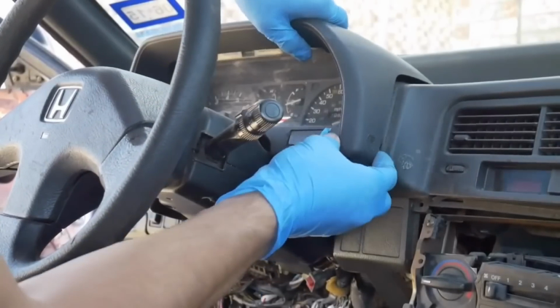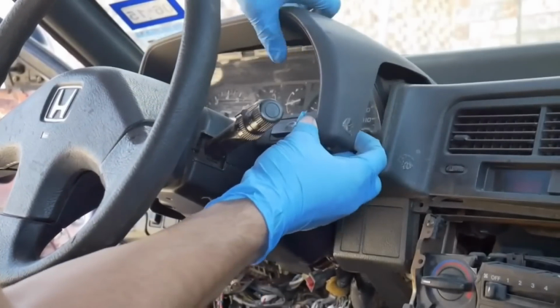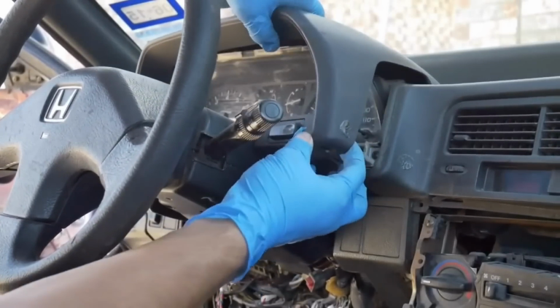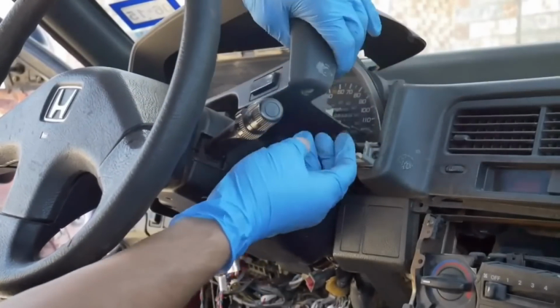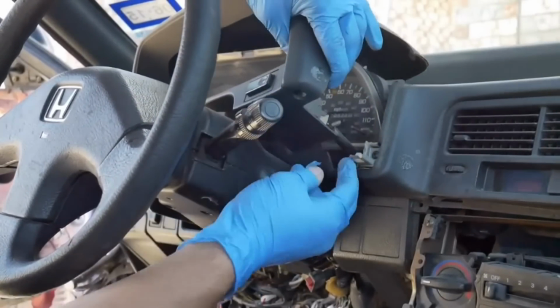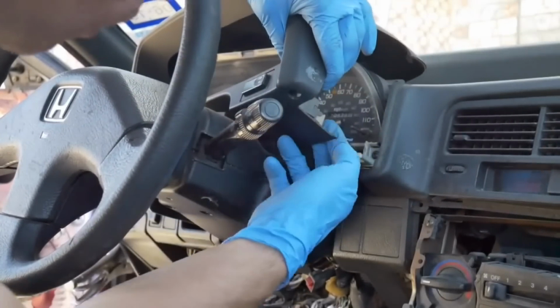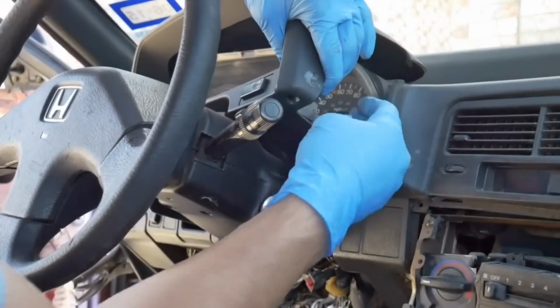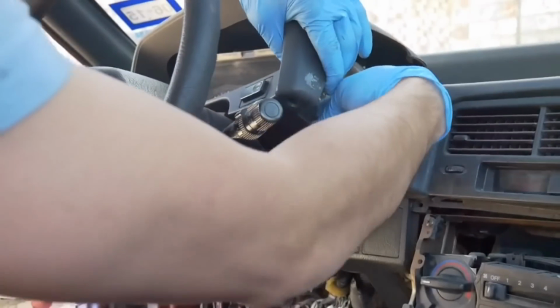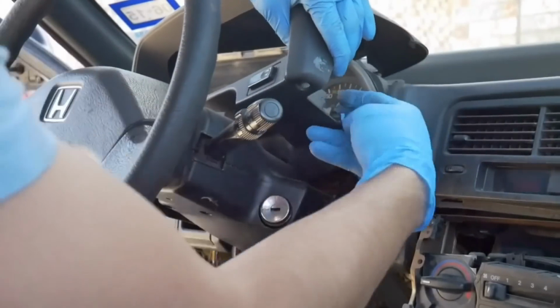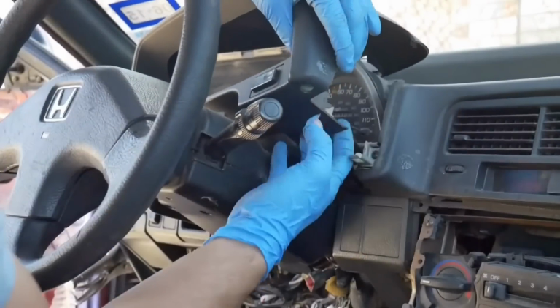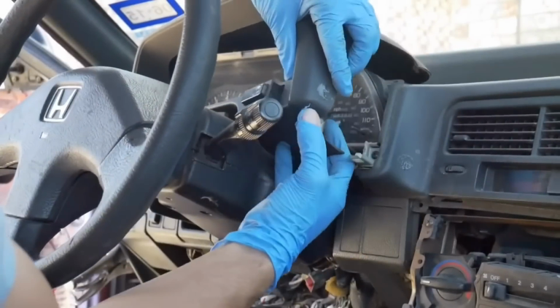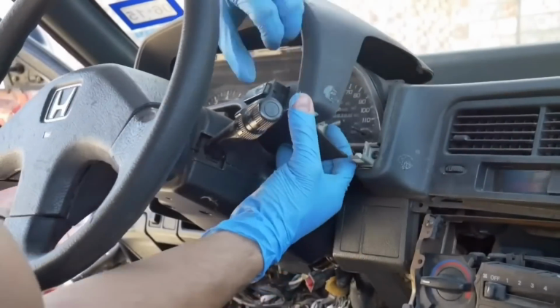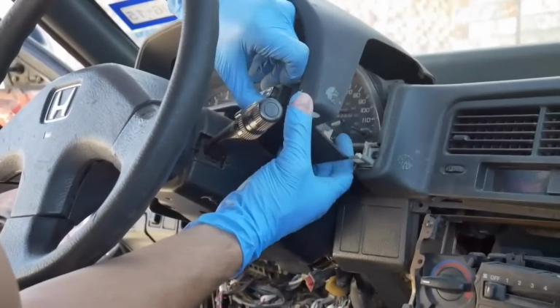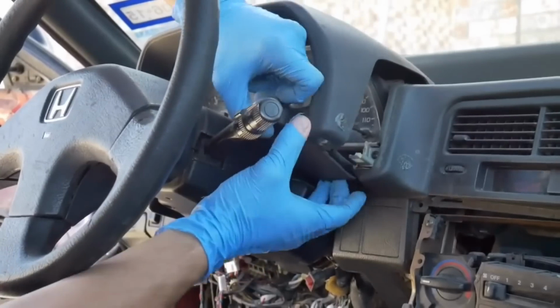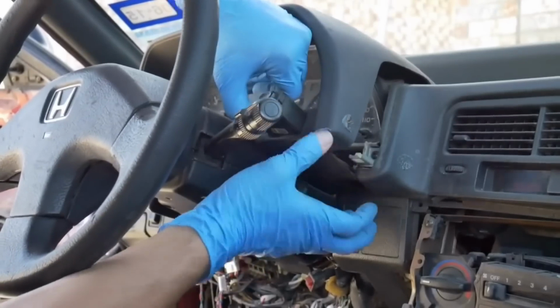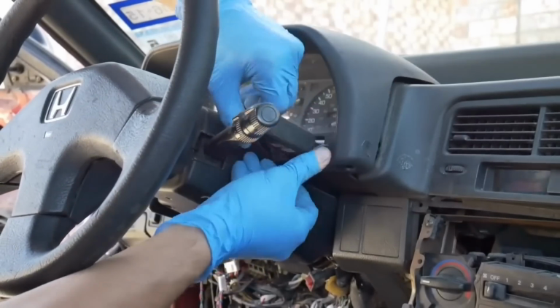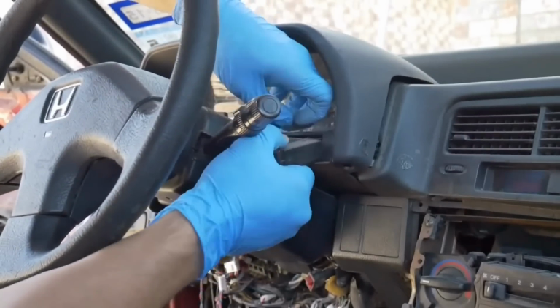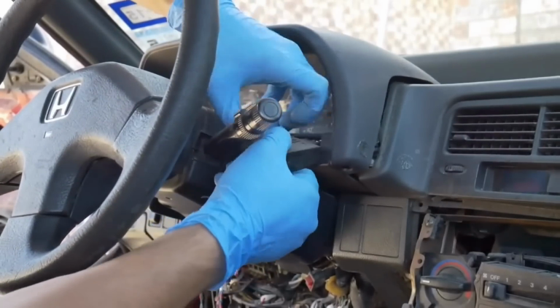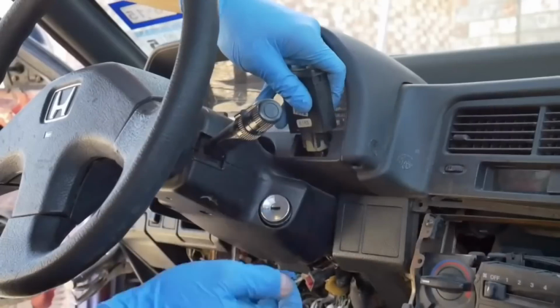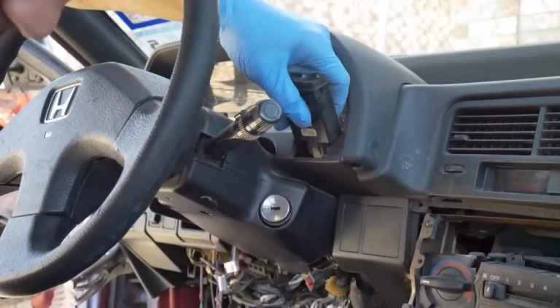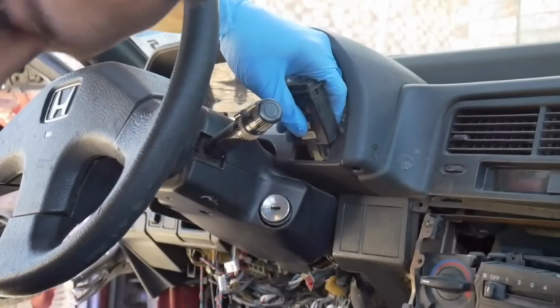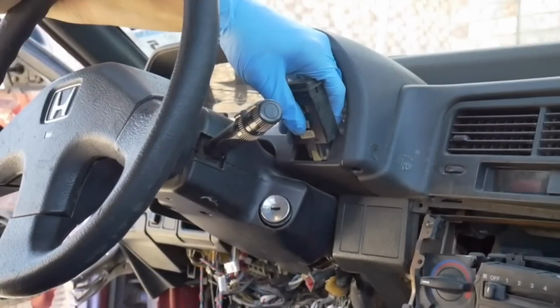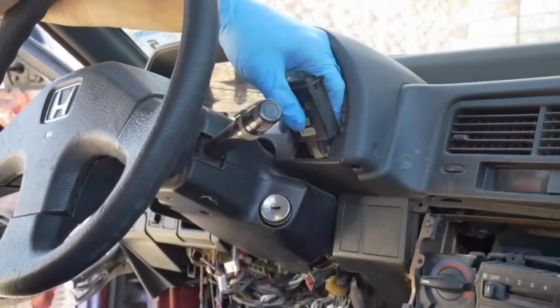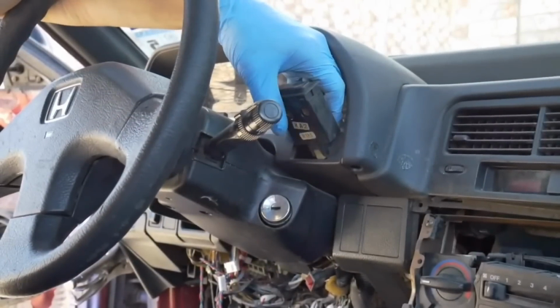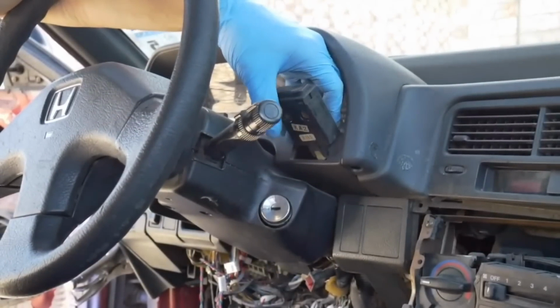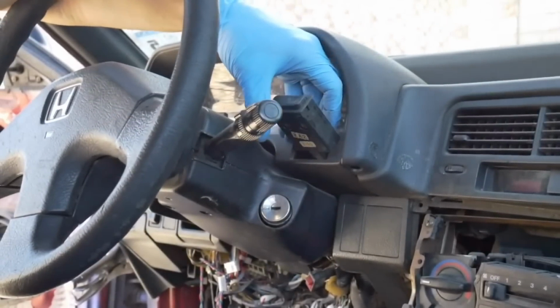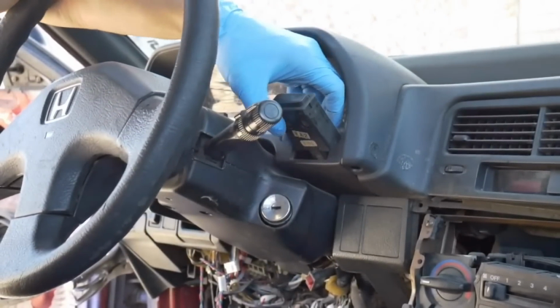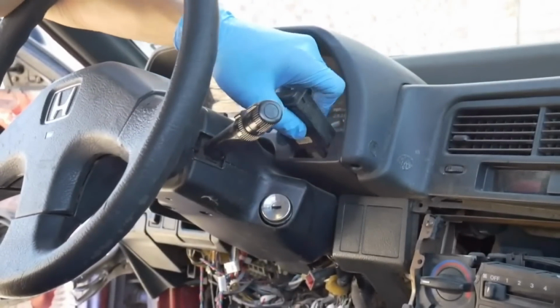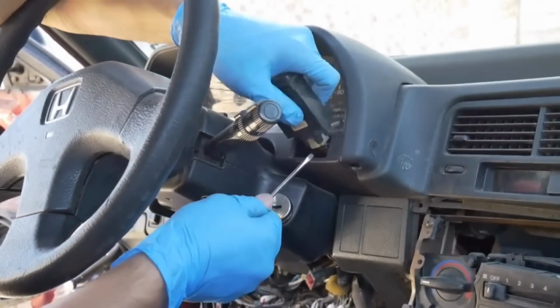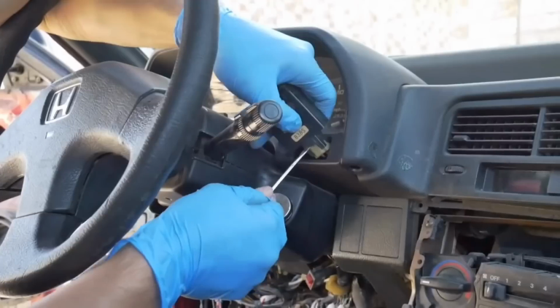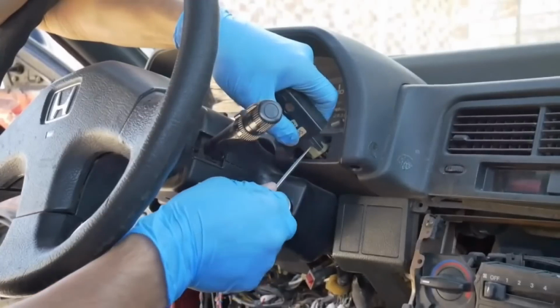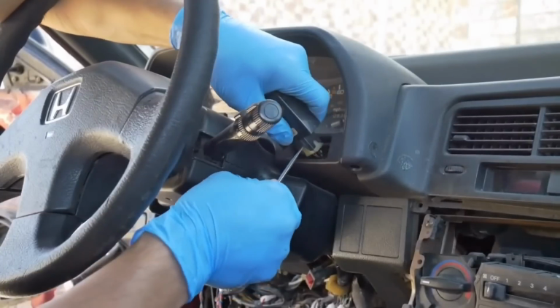Now you can pull this away and you need to unplug the dimmer switch, and also this is the rear defroster.